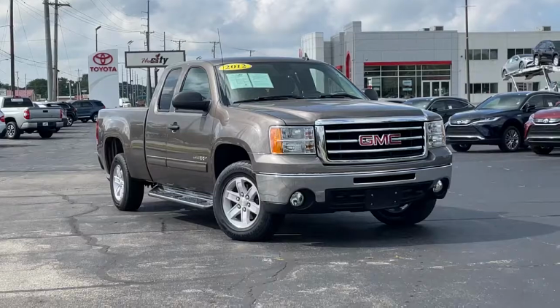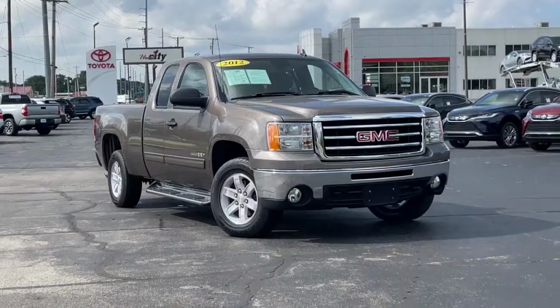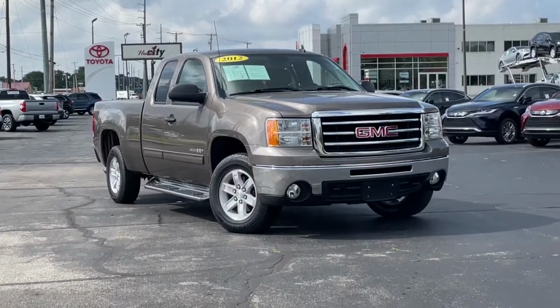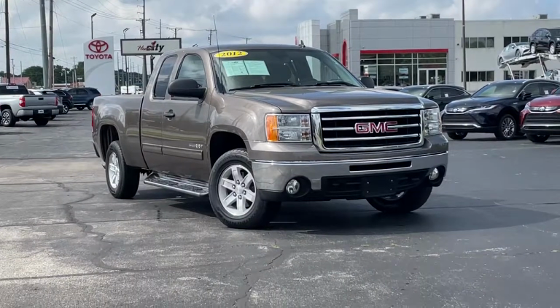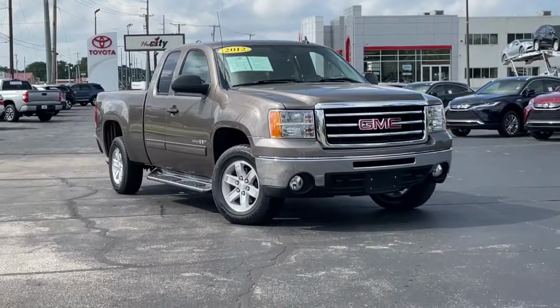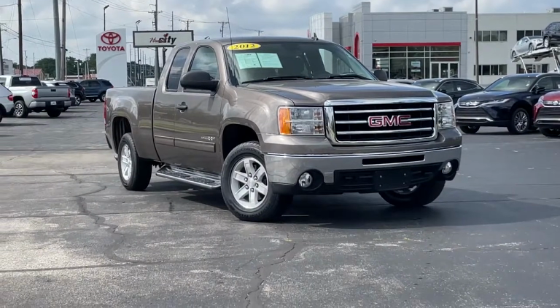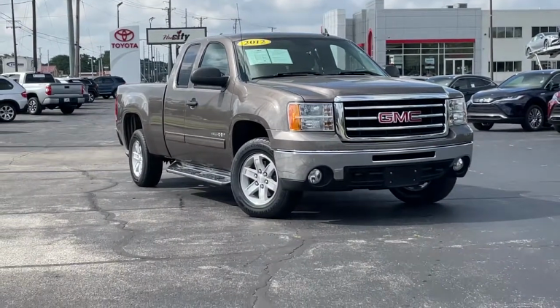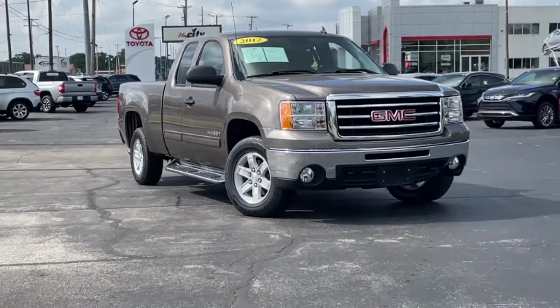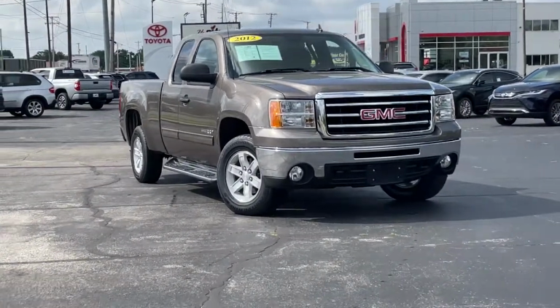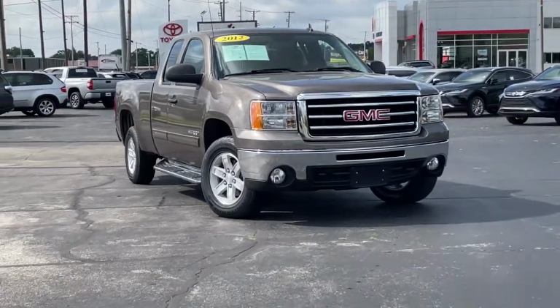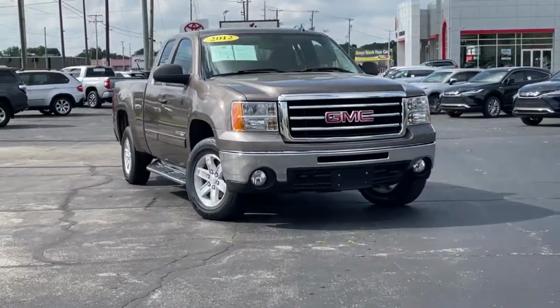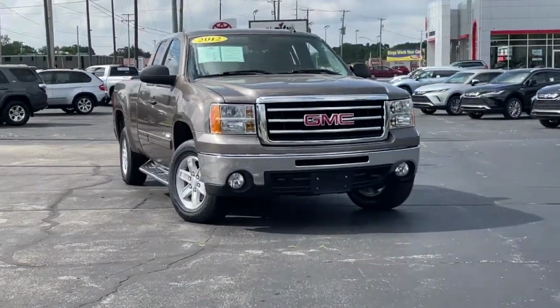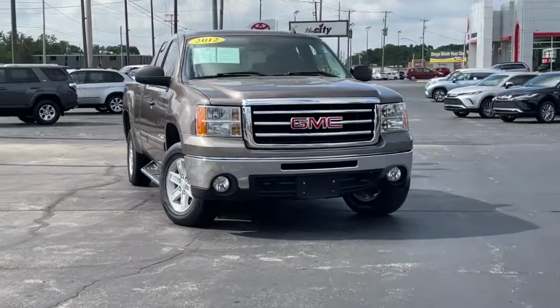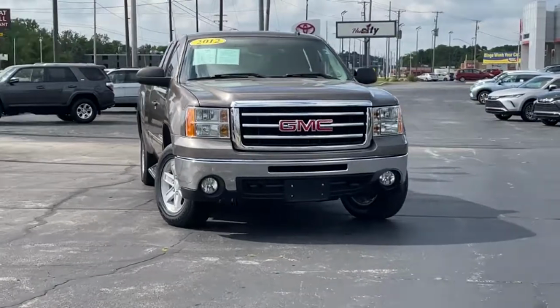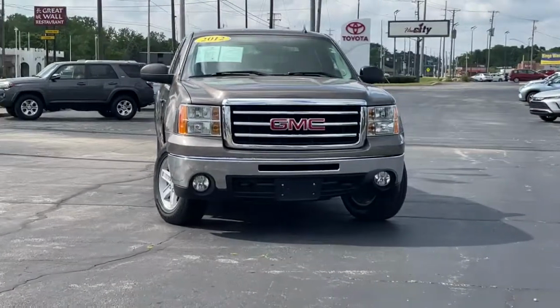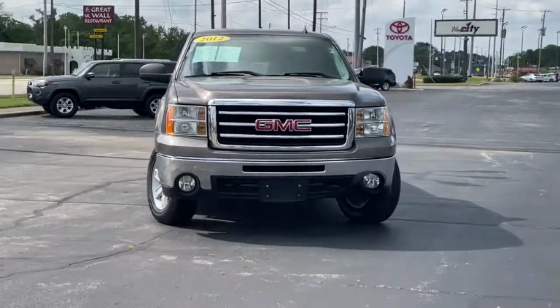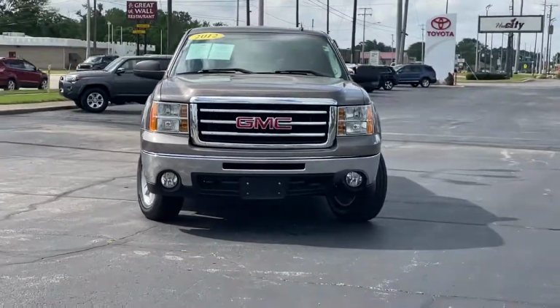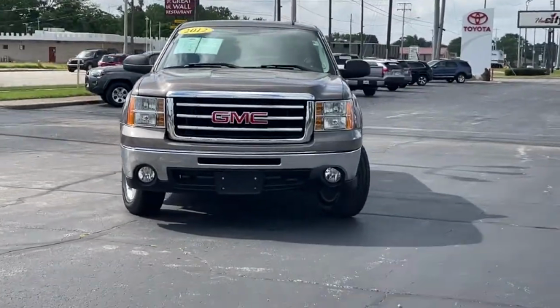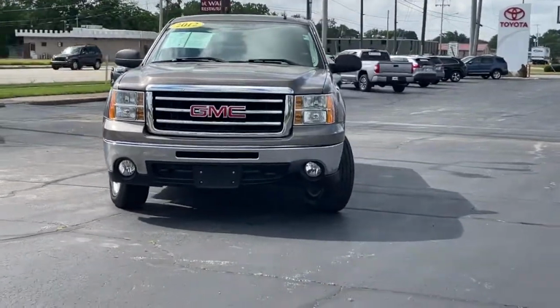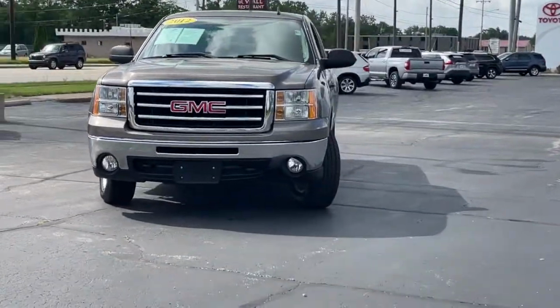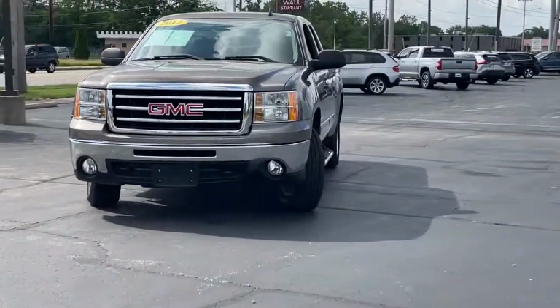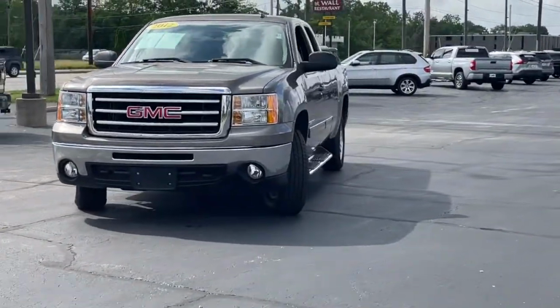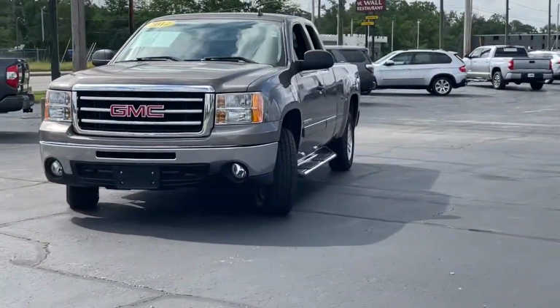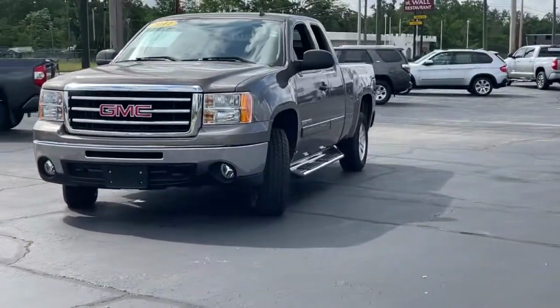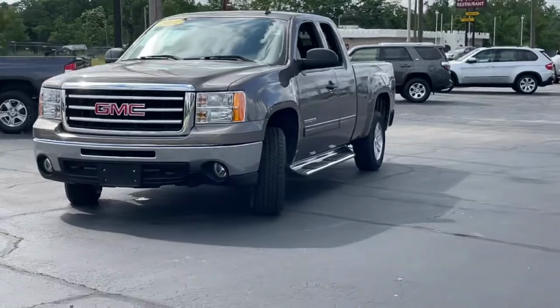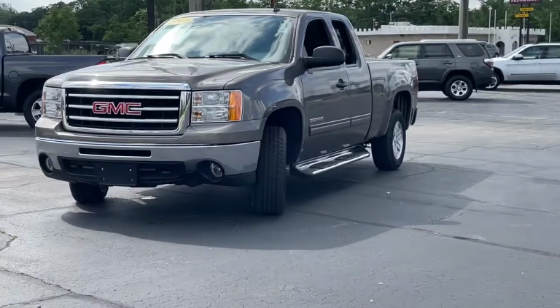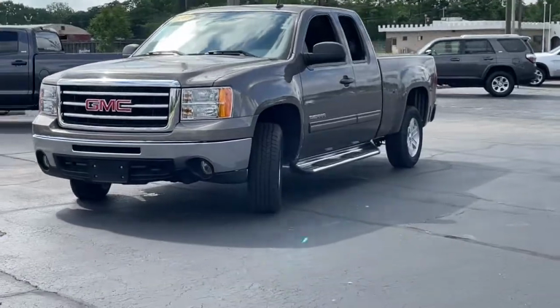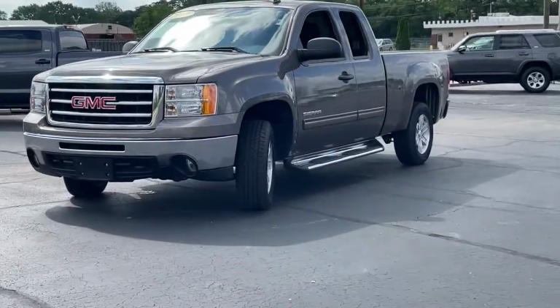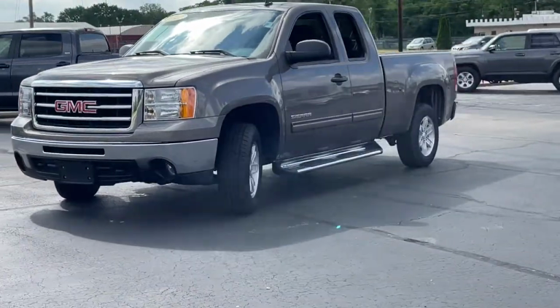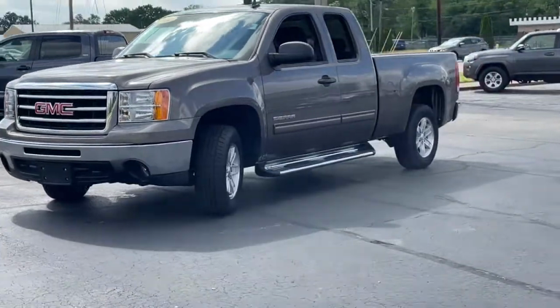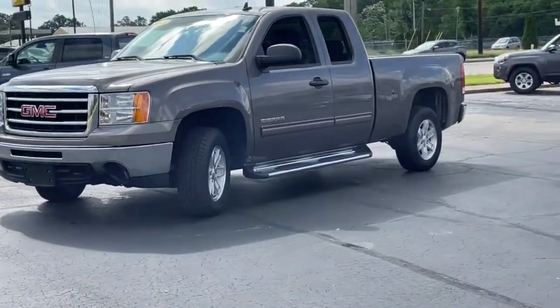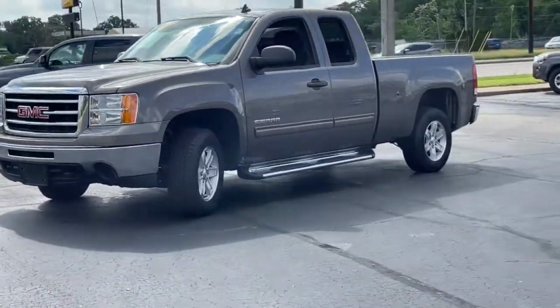Get a feel for the 2012 GMC Sierra. This vehicle is an outstanding buy with fewer than 45,000 miles on the odometer. This vehicle delivers the best of sporty styling and modern efficiency.